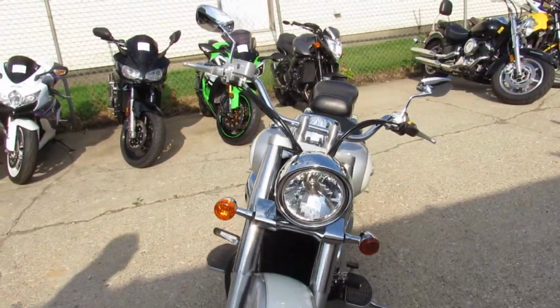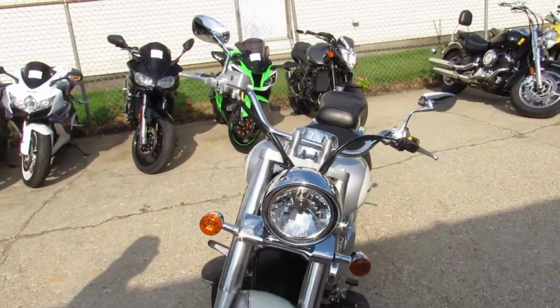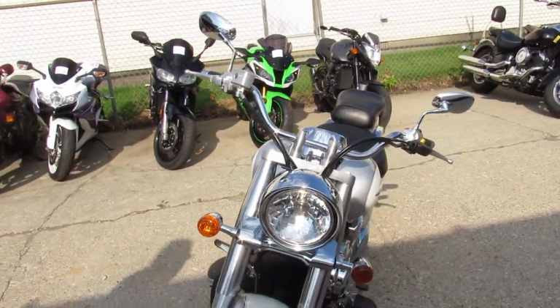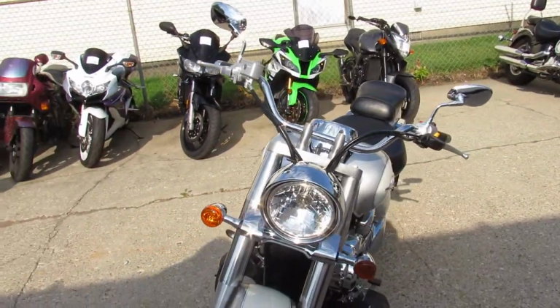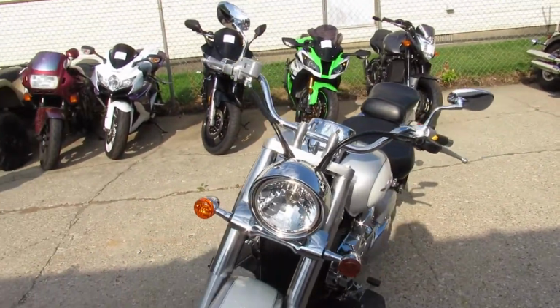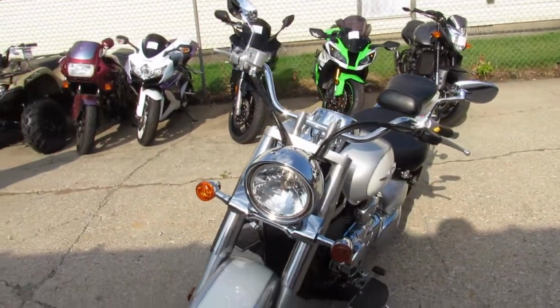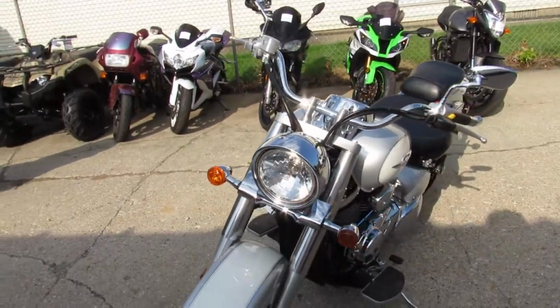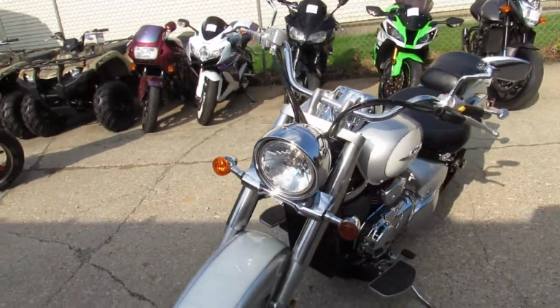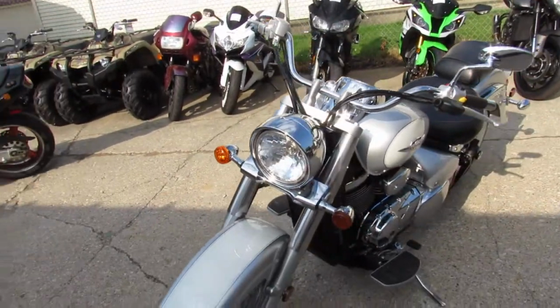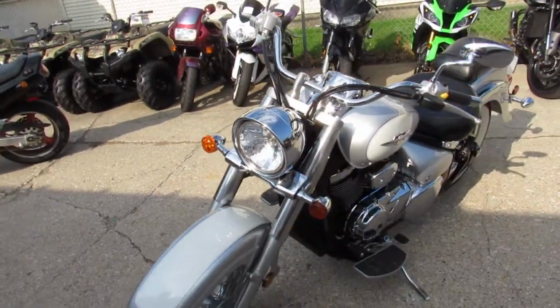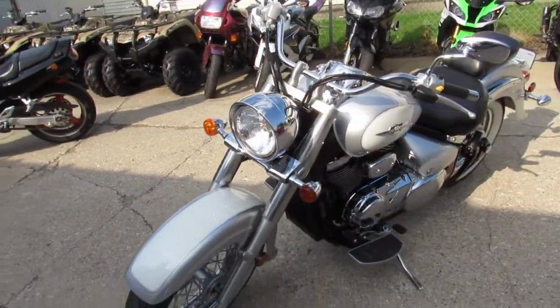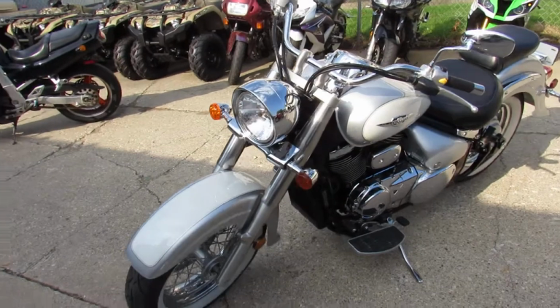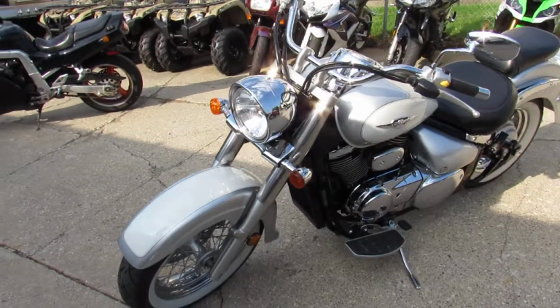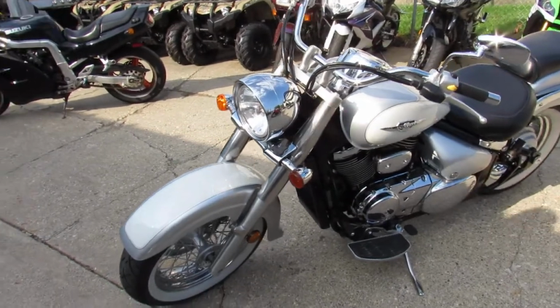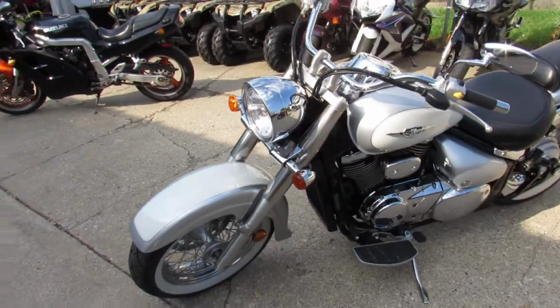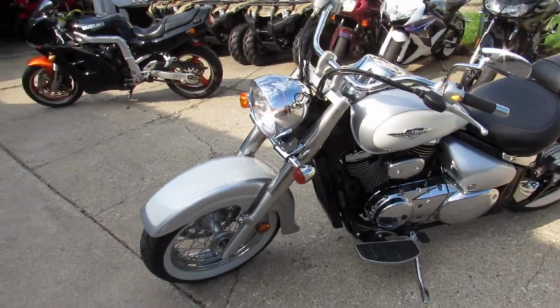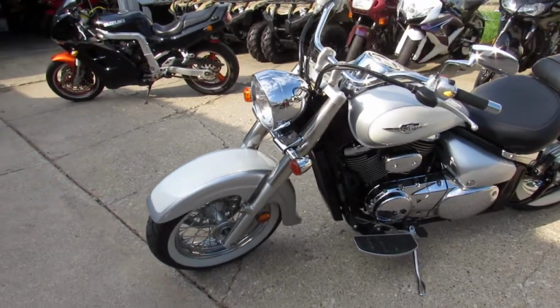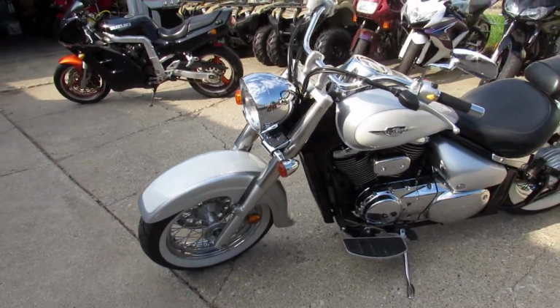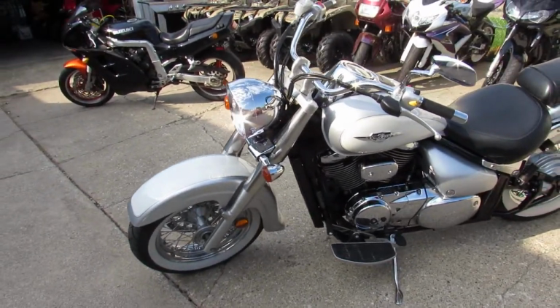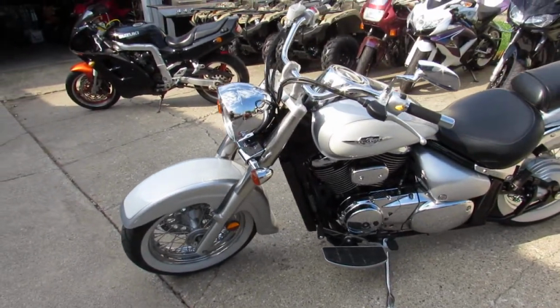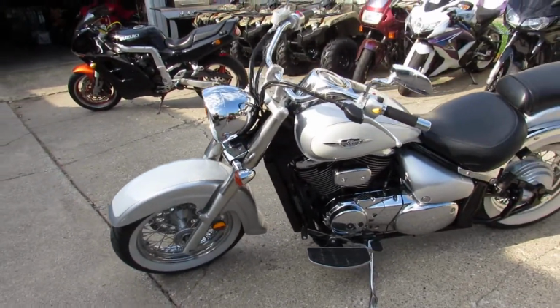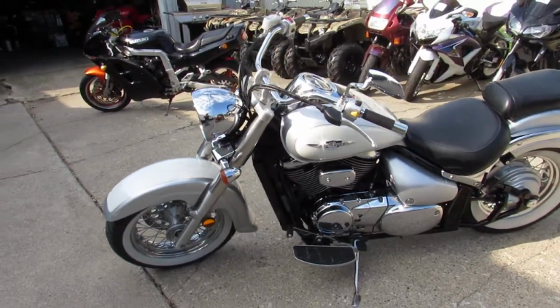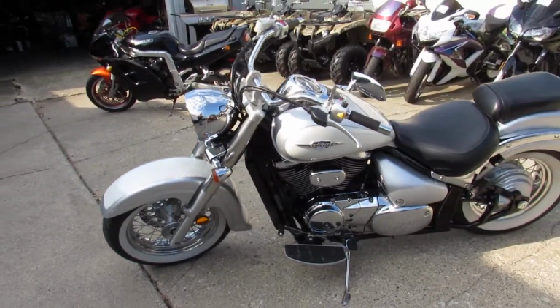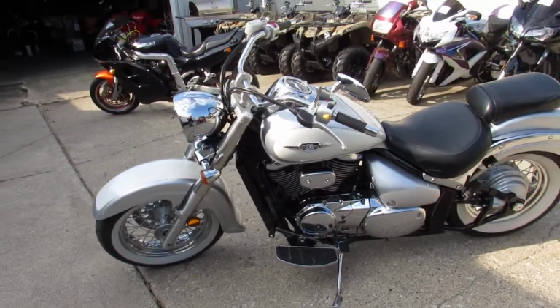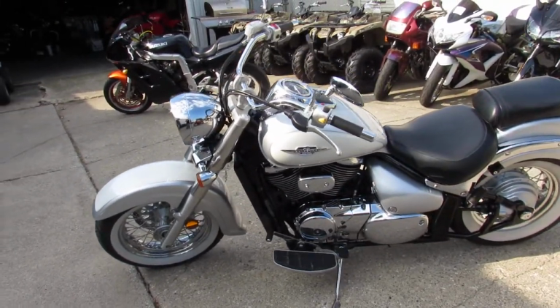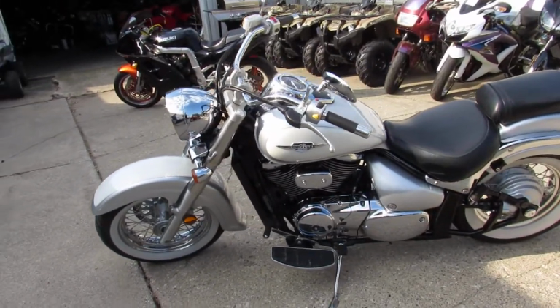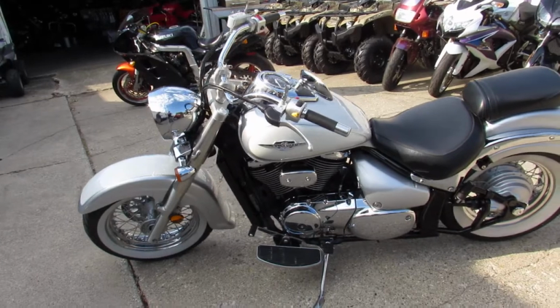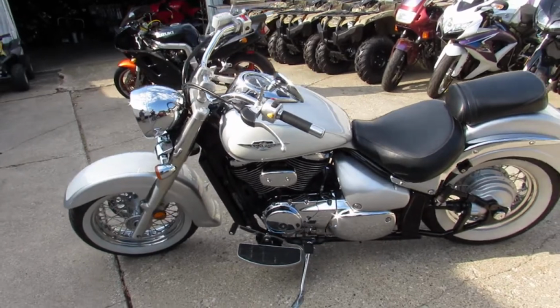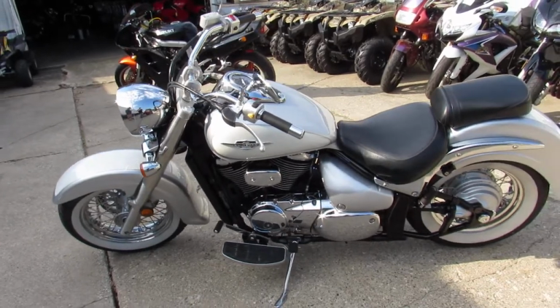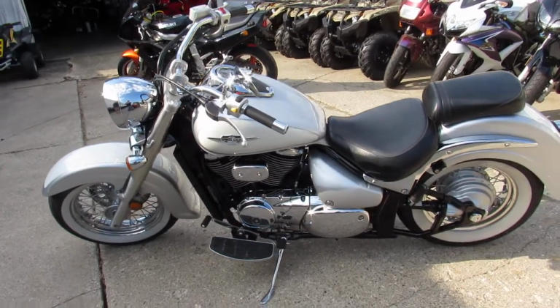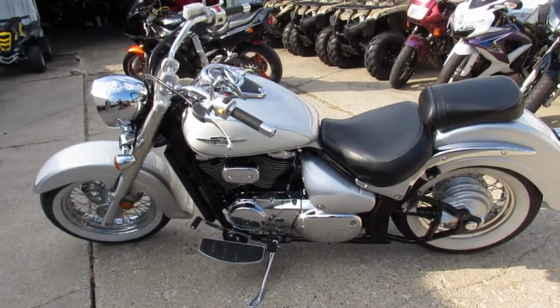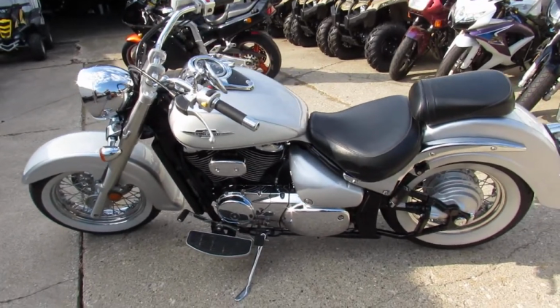Bring your magnifying glass with this one. This one's perfect. This is one clean motorcycle. Two-tone liquid silver and pearl white paint. Shines like new.